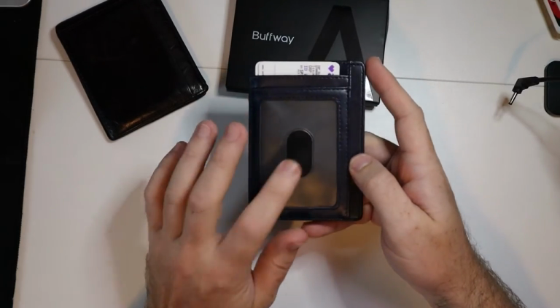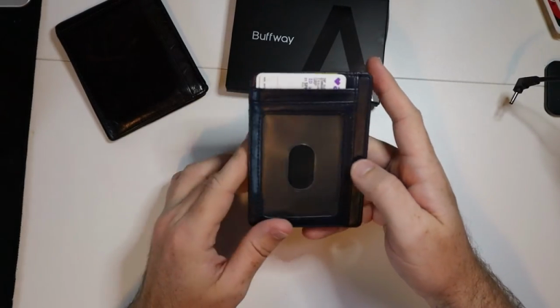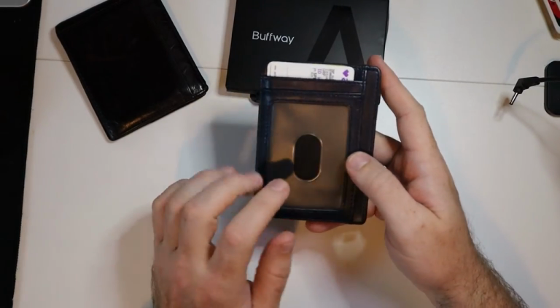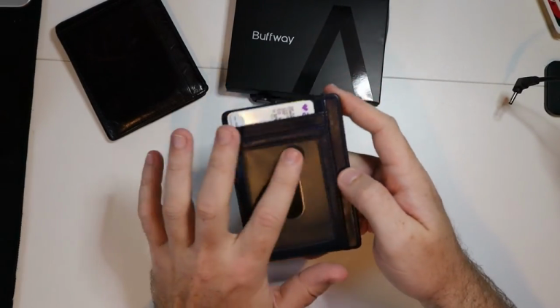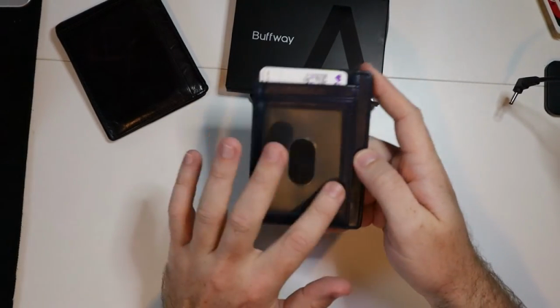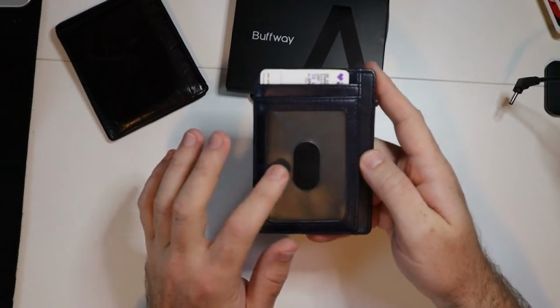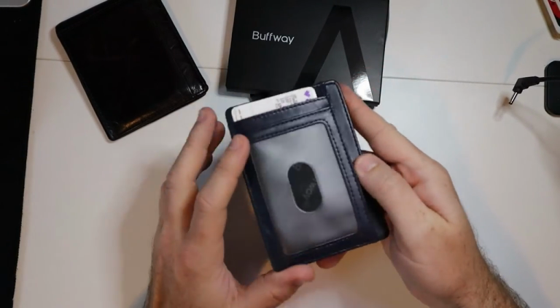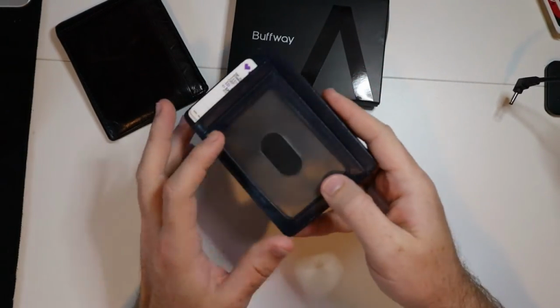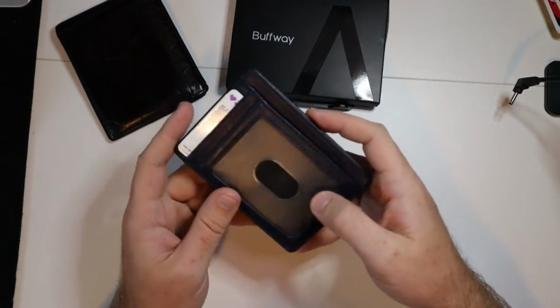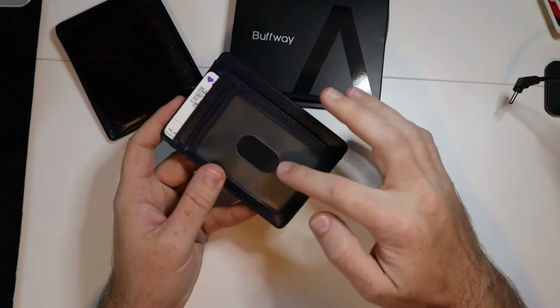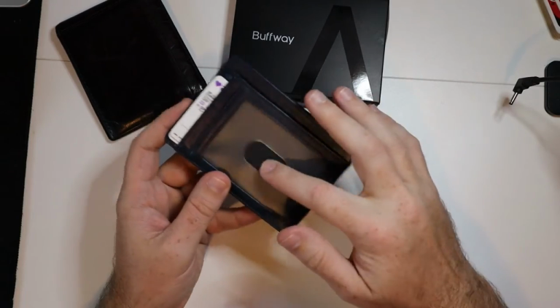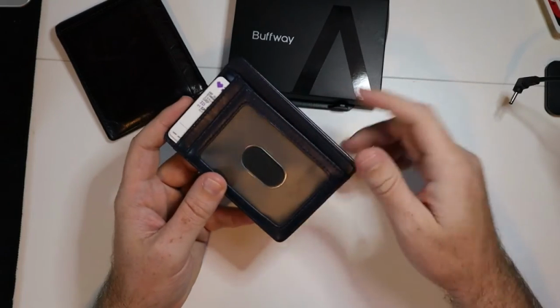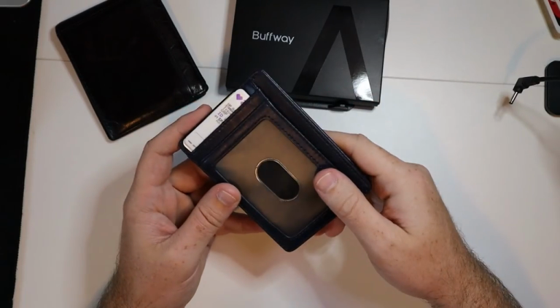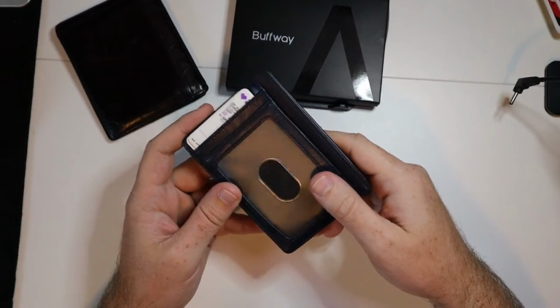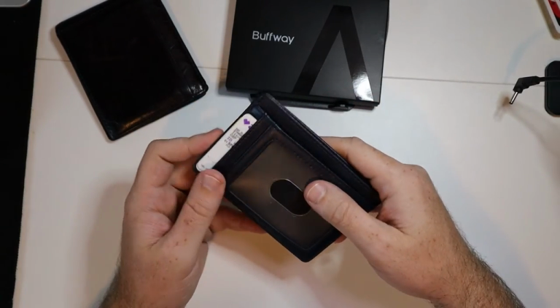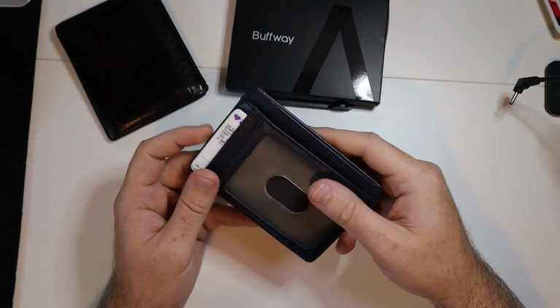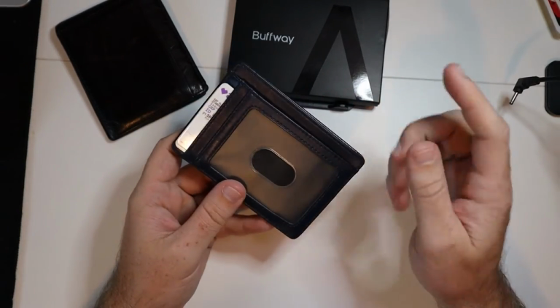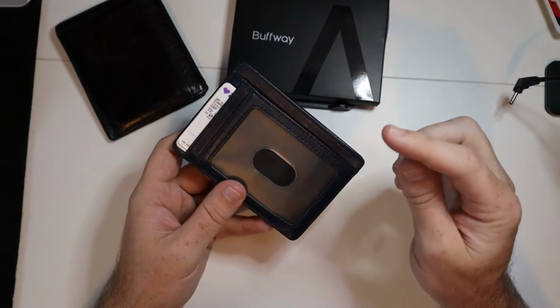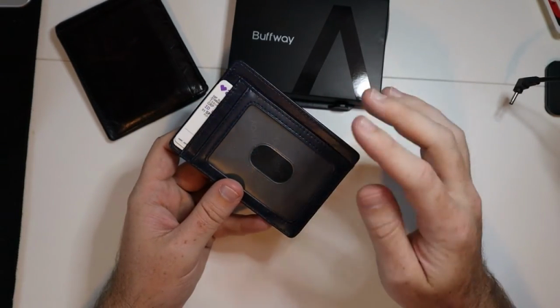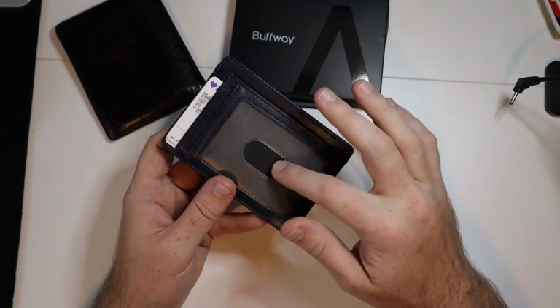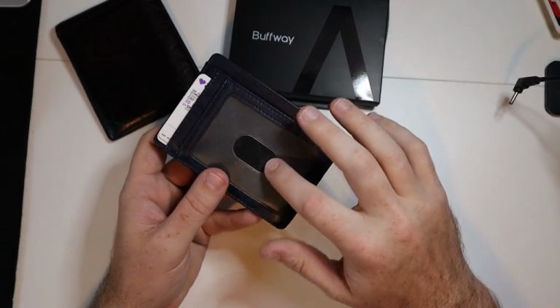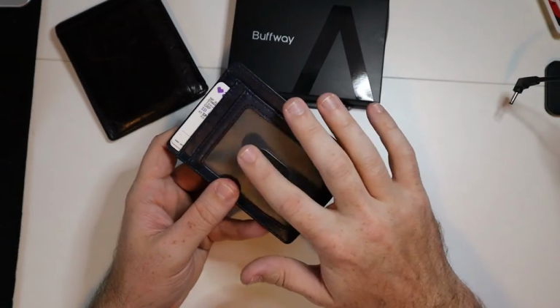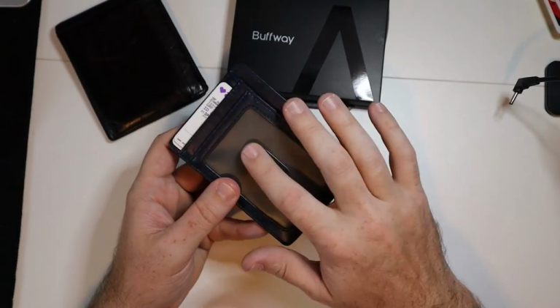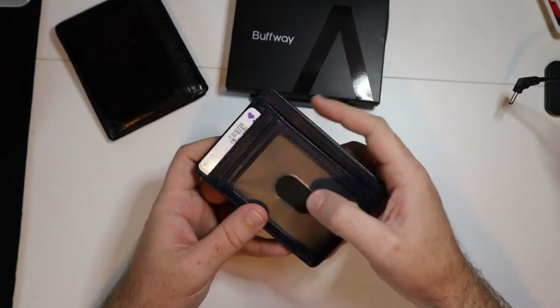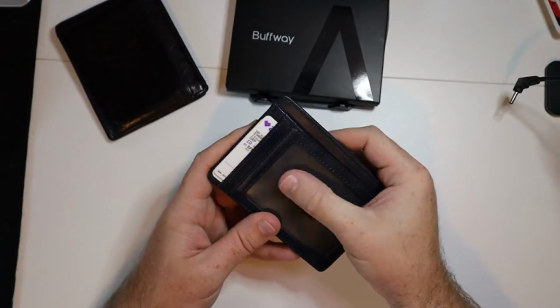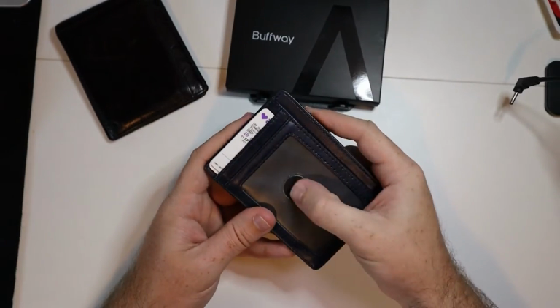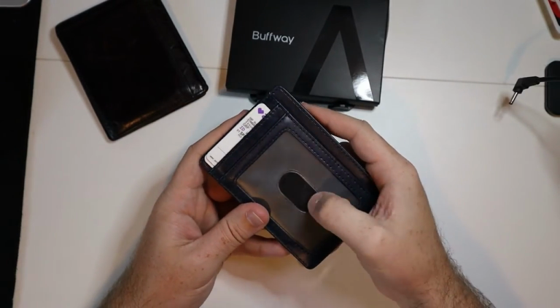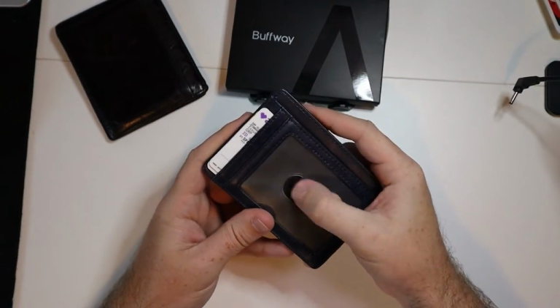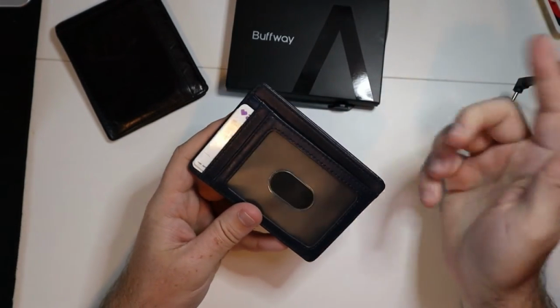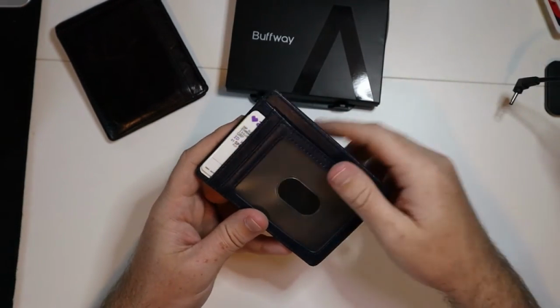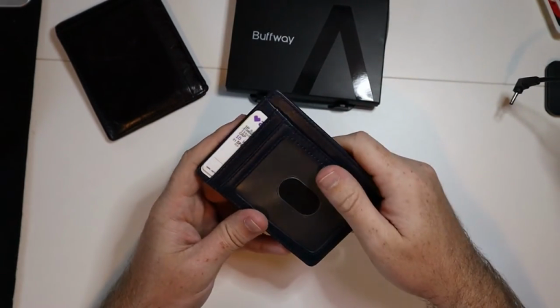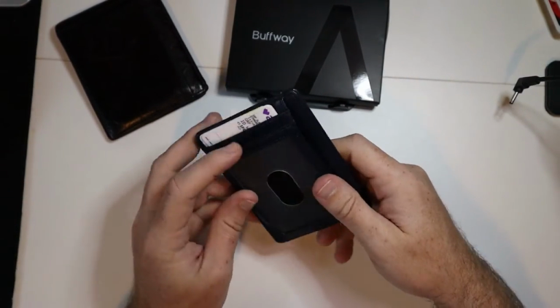You have an ID pocket. This pocket is going to be pretty tight when you first use it, so you're going to have to move your ID in and out, but once you do that, you are going to be able to basically slide your ID out just by pushing right here, which makes it really nice.